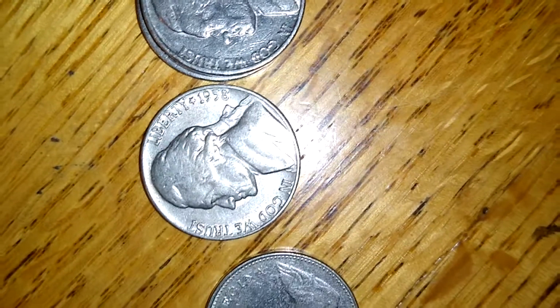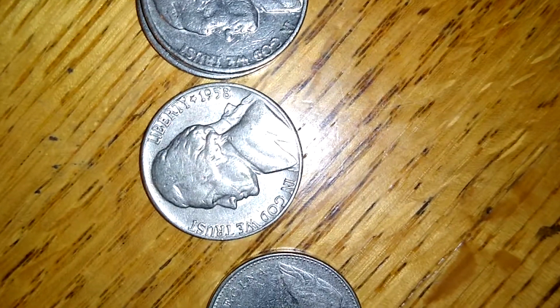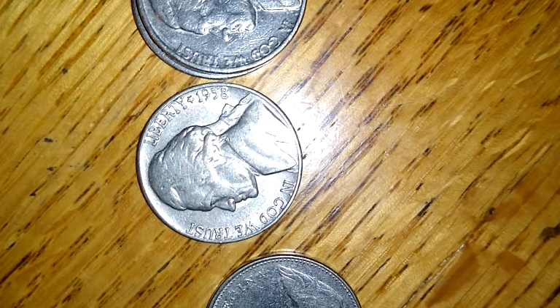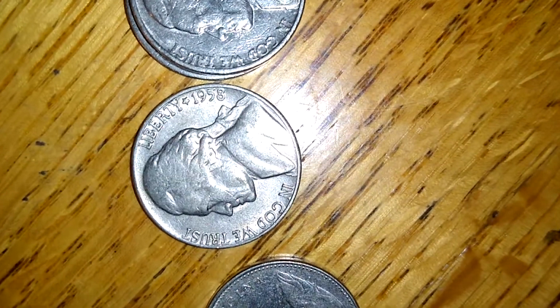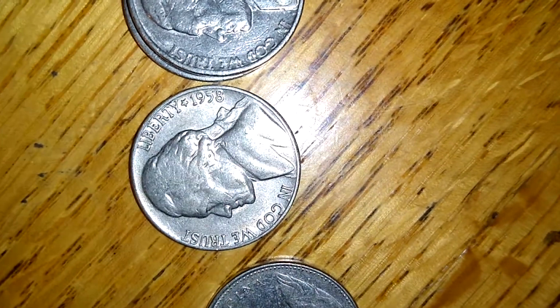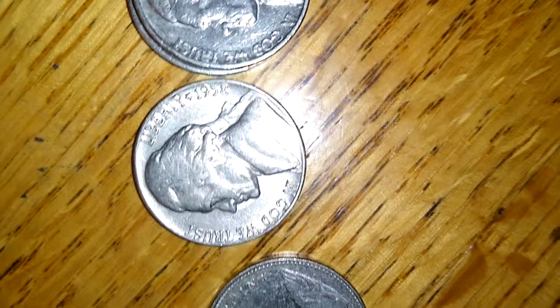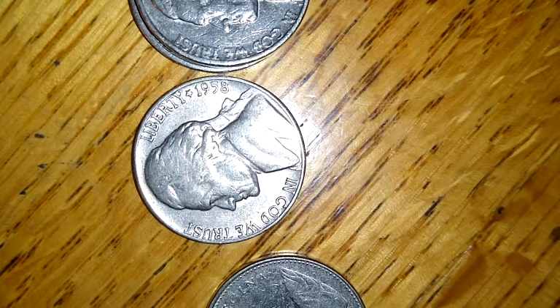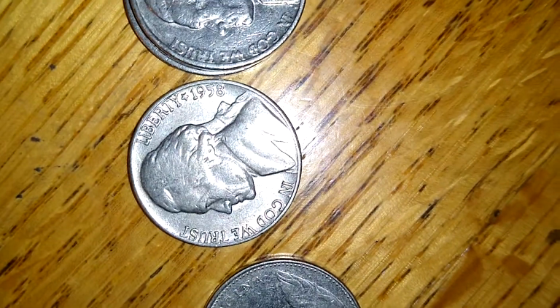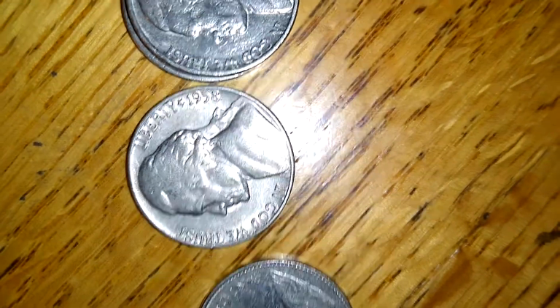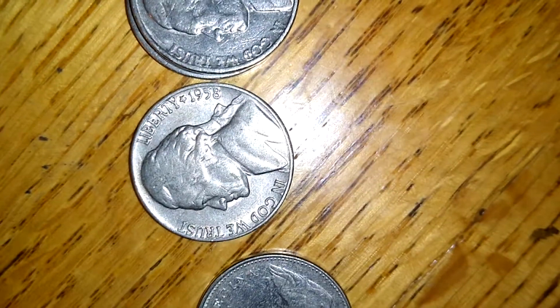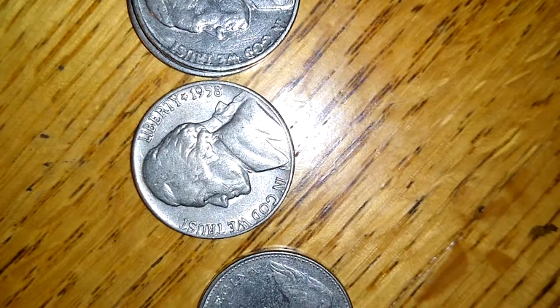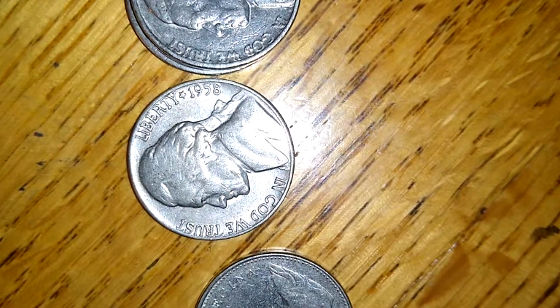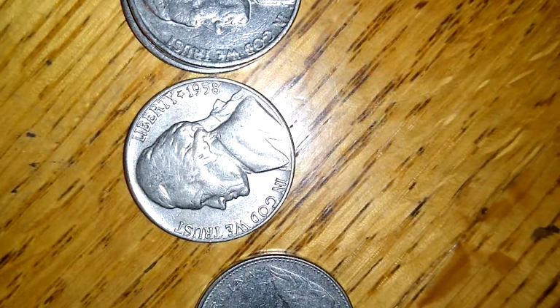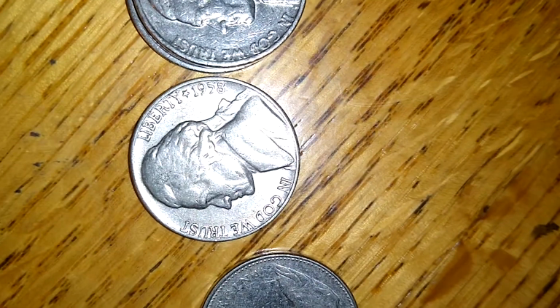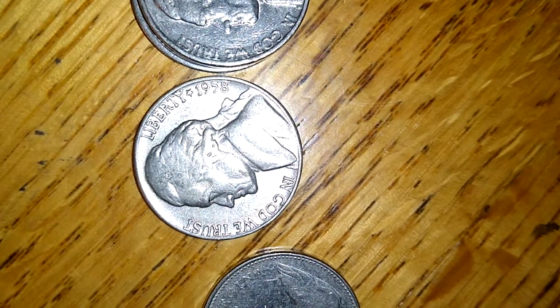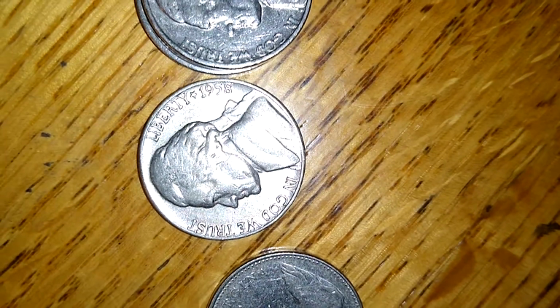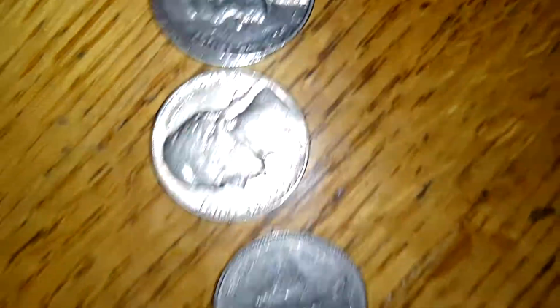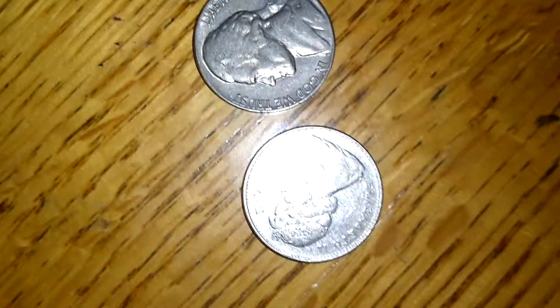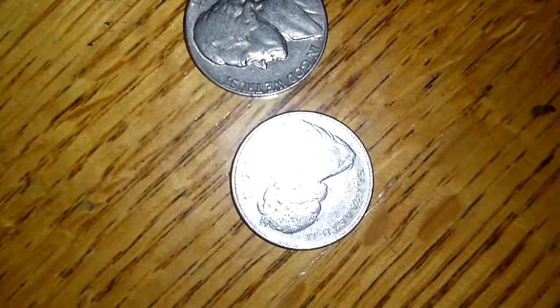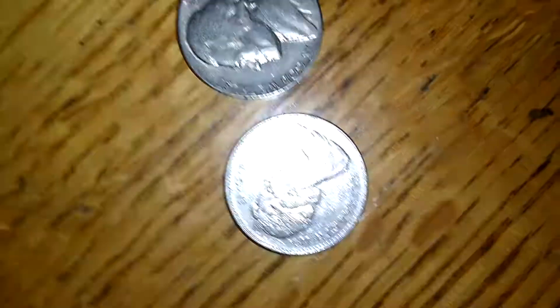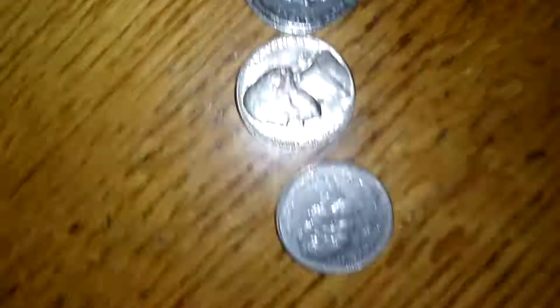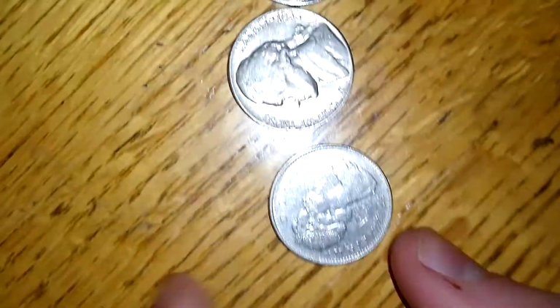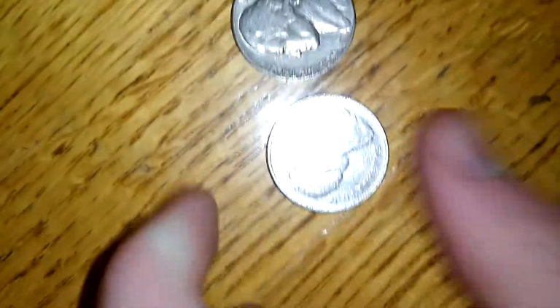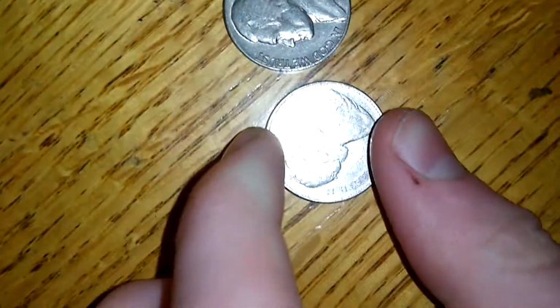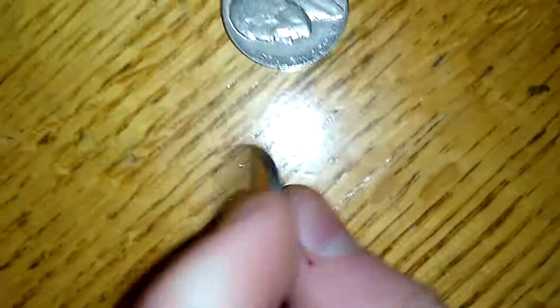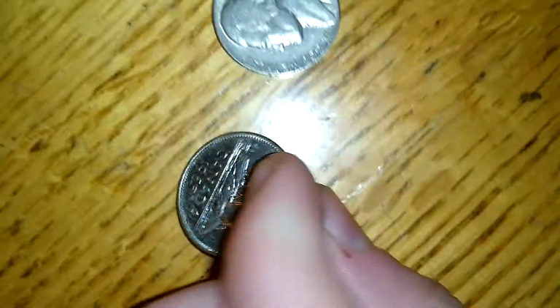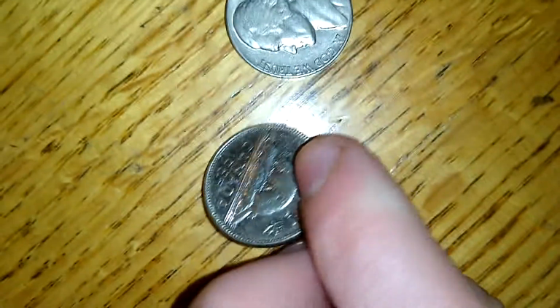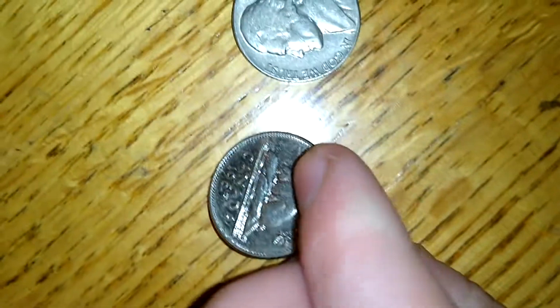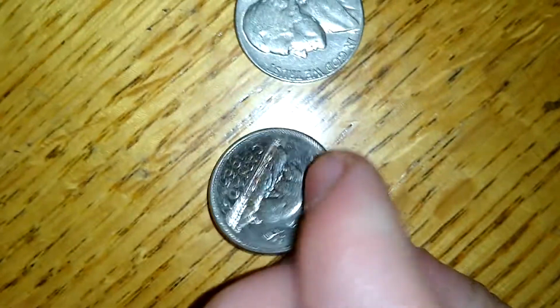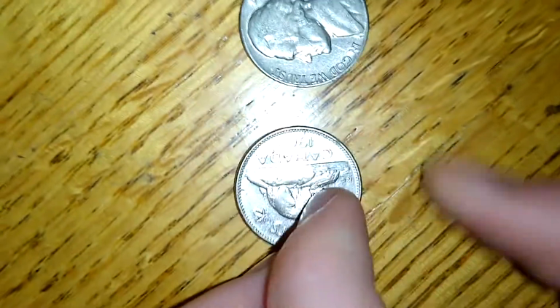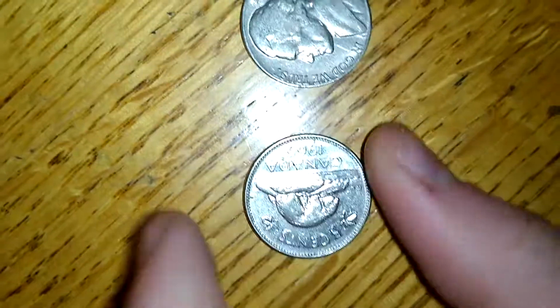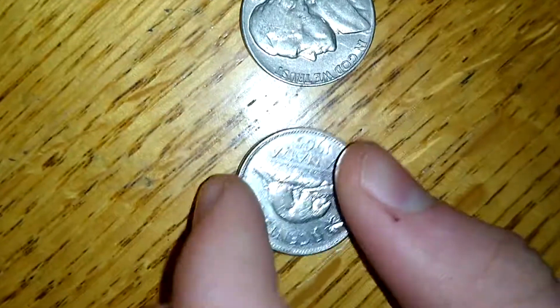That is my only nickel I got out of the ten rolls that was older than 1960. And then this bad boy right here — look at that — 1965.